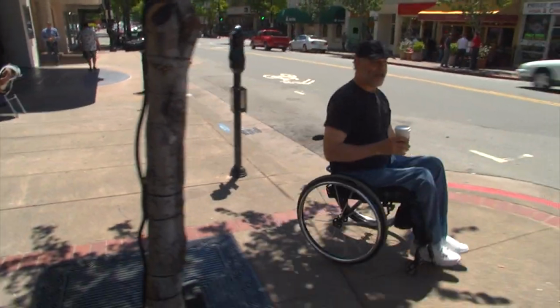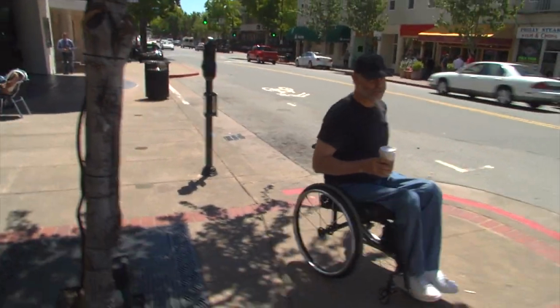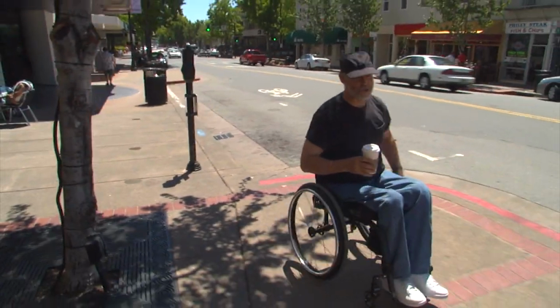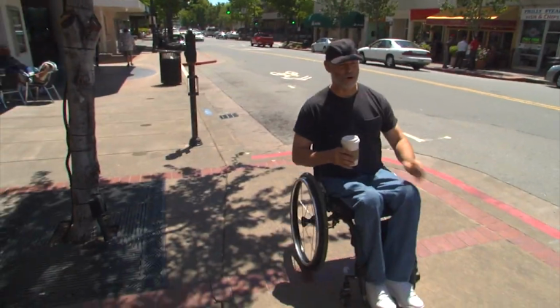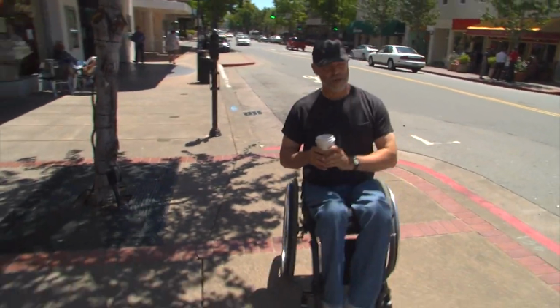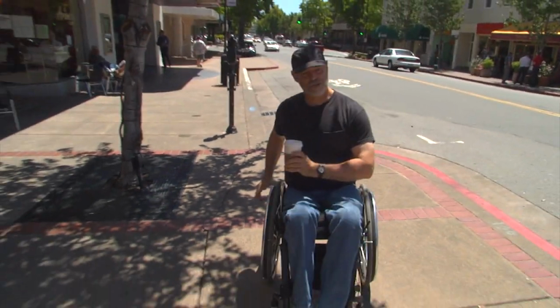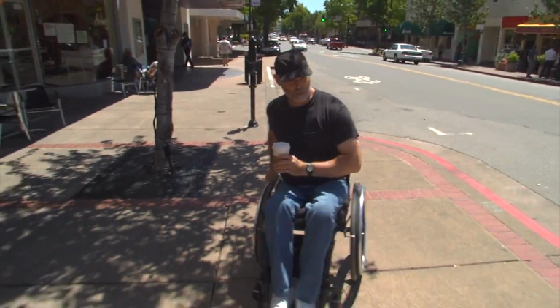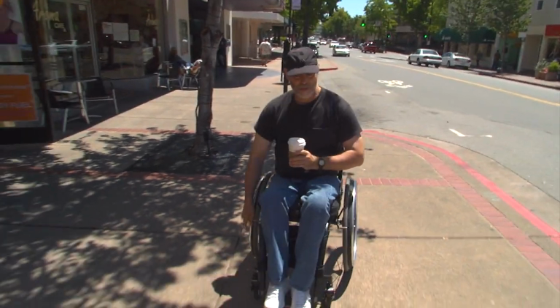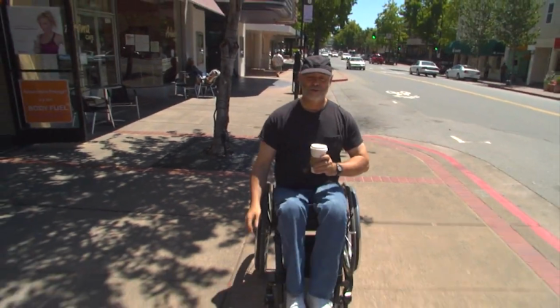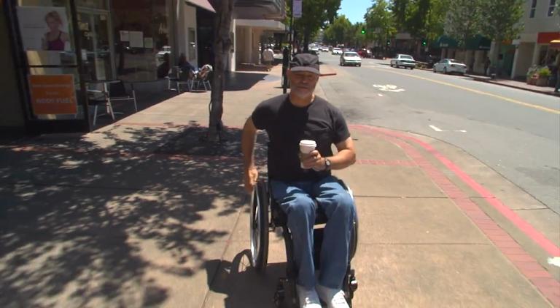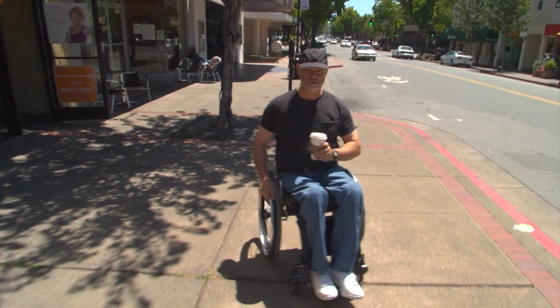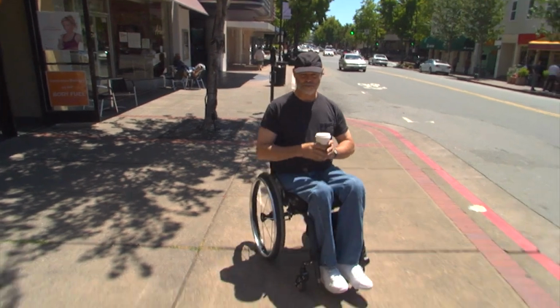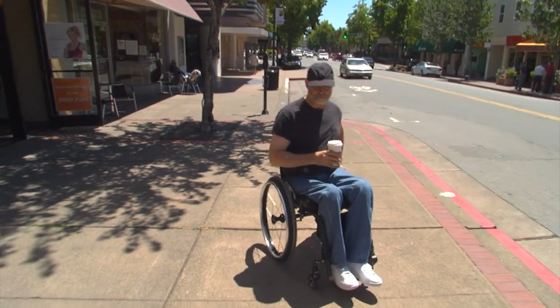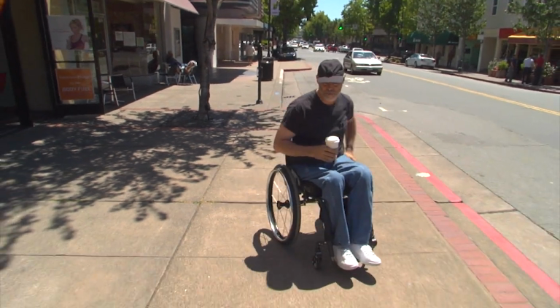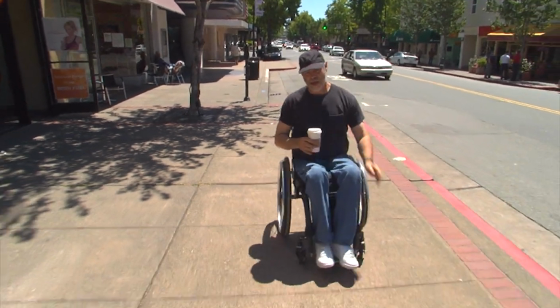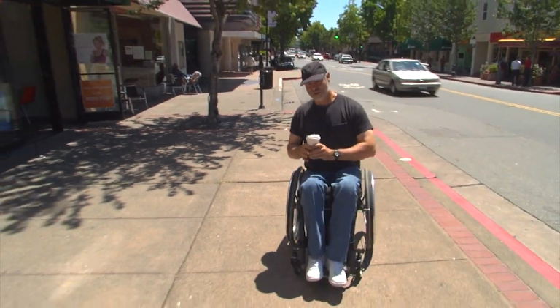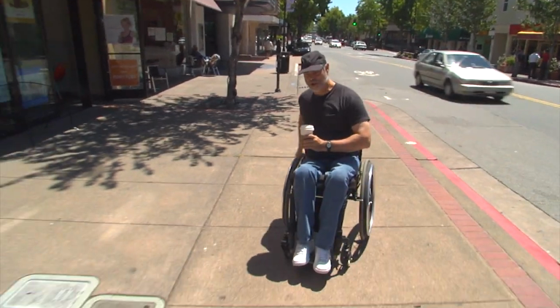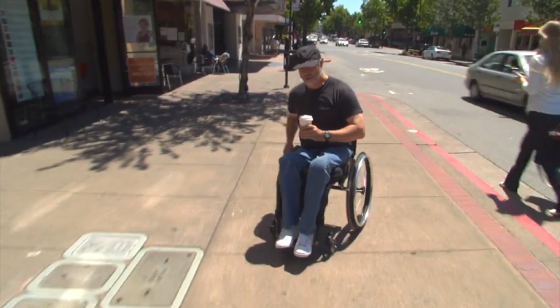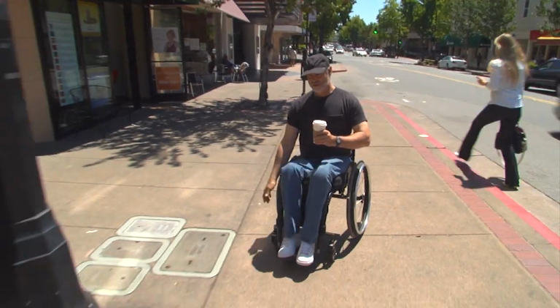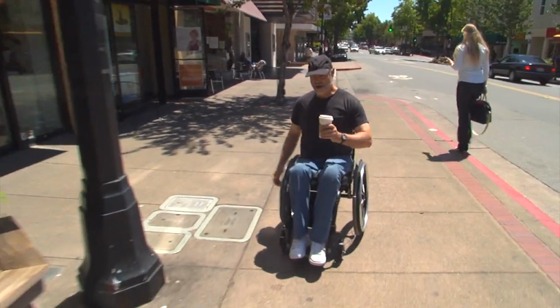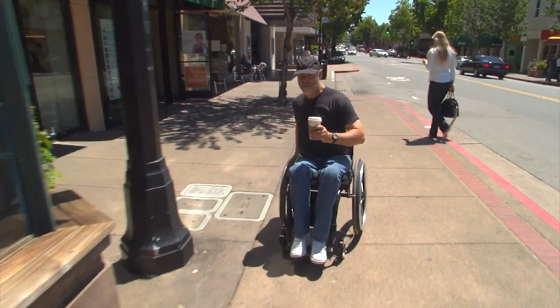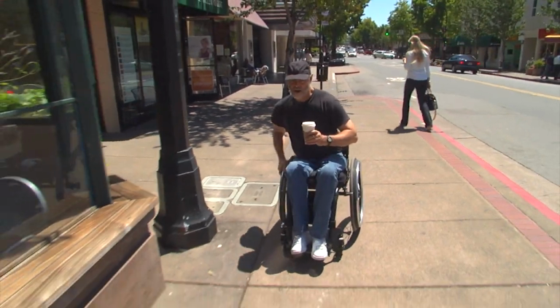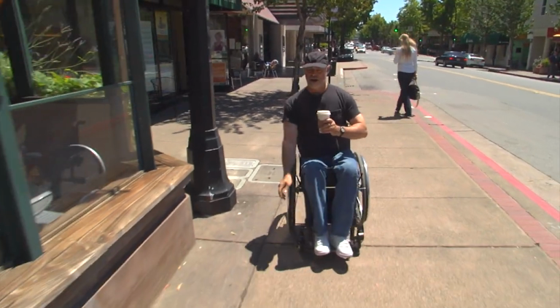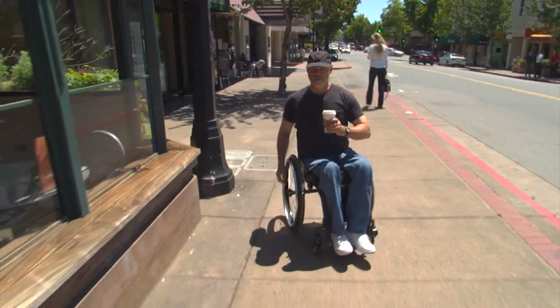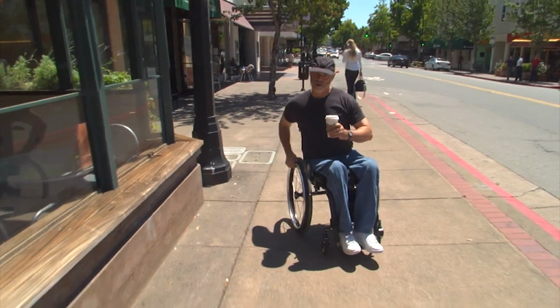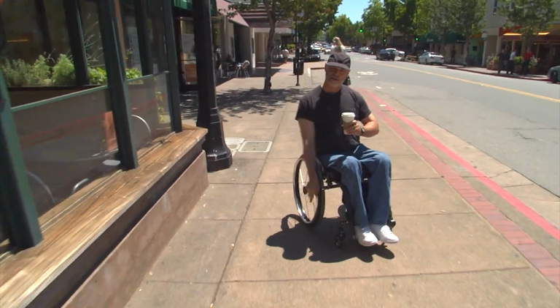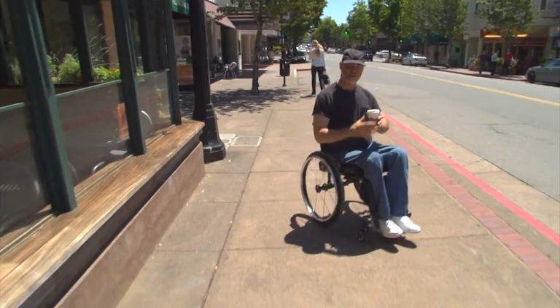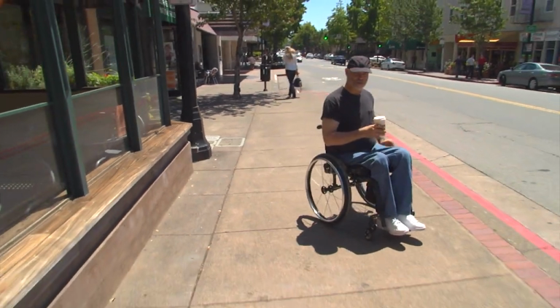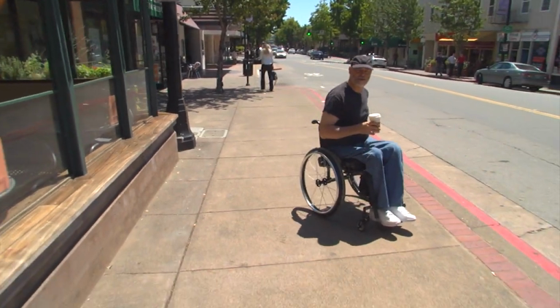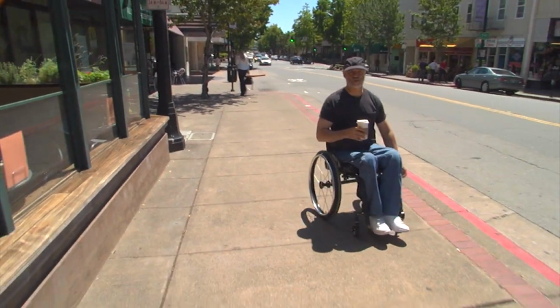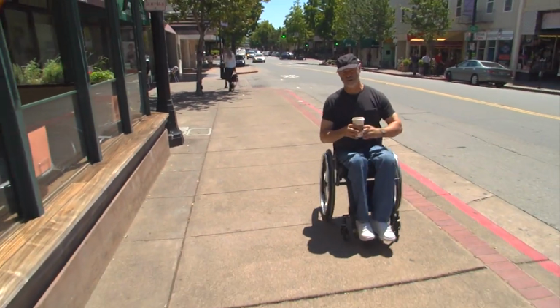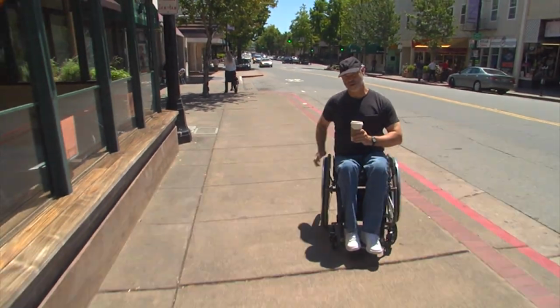And since most sidewalks slope, you can take advantage of that and choose your path so that you're wheeling with one hand a little more often and don't have to switch hands quite as much.